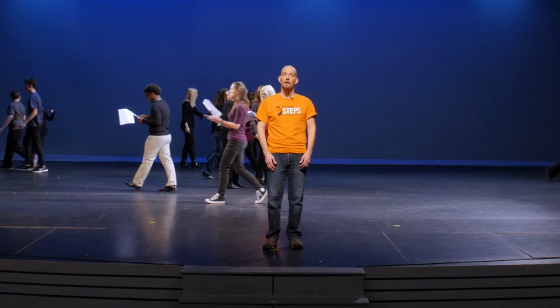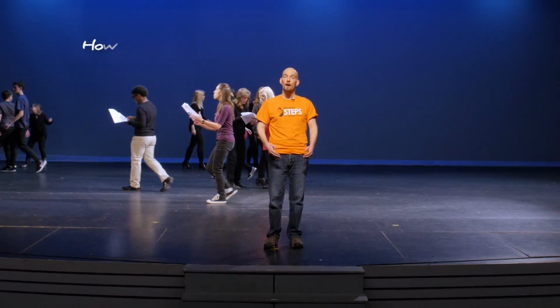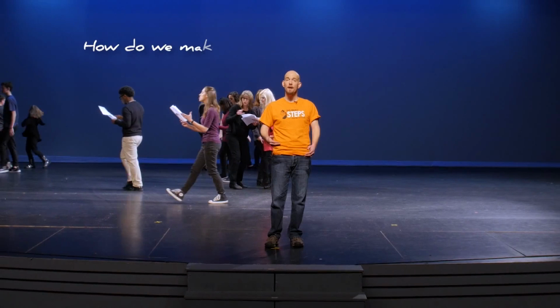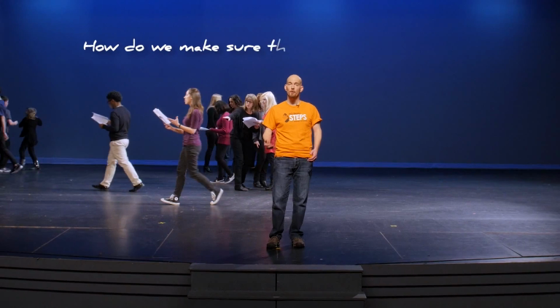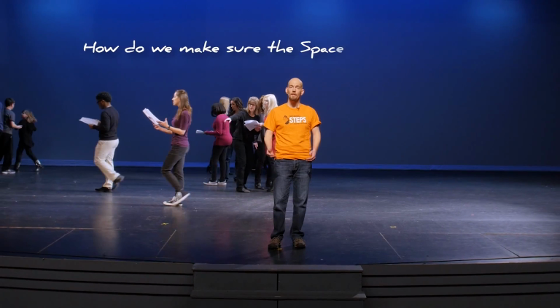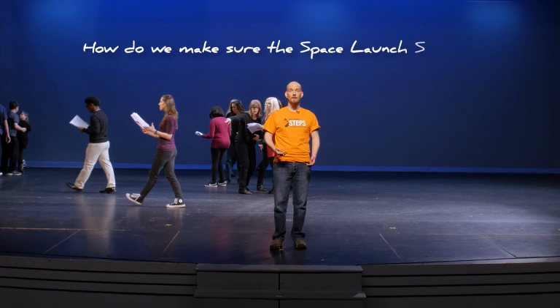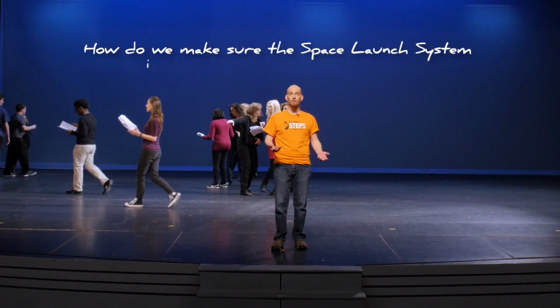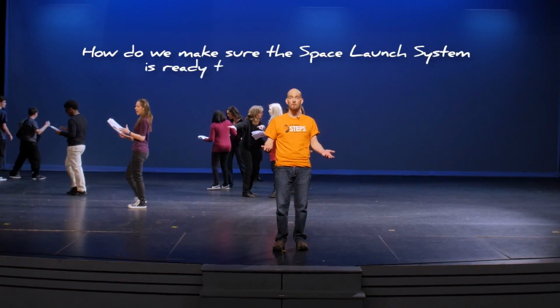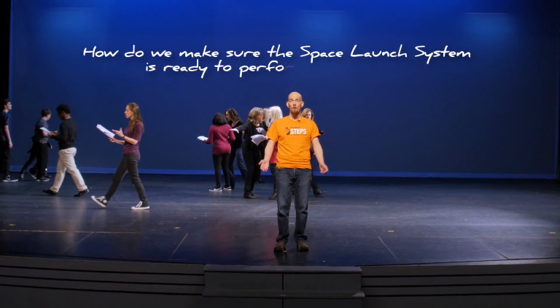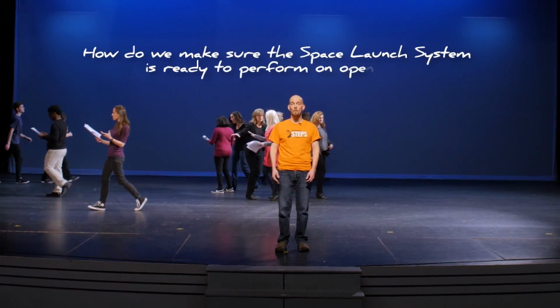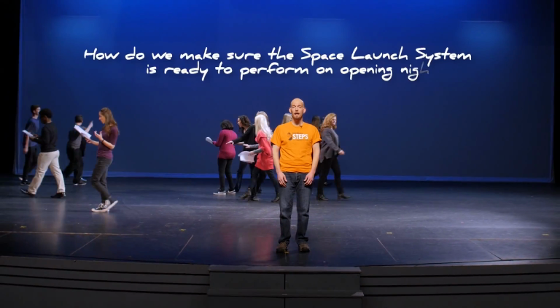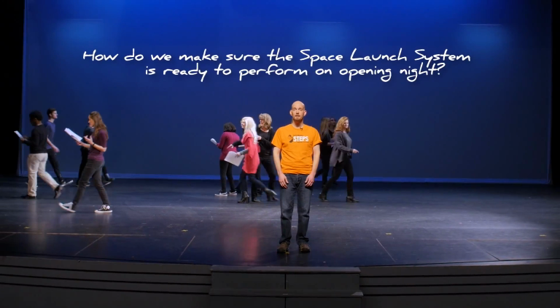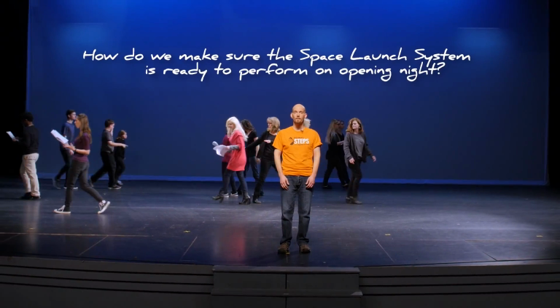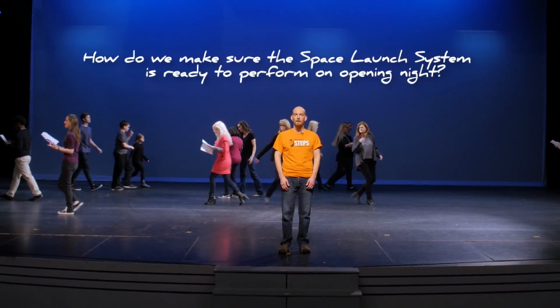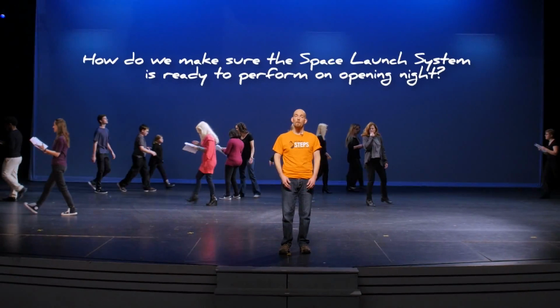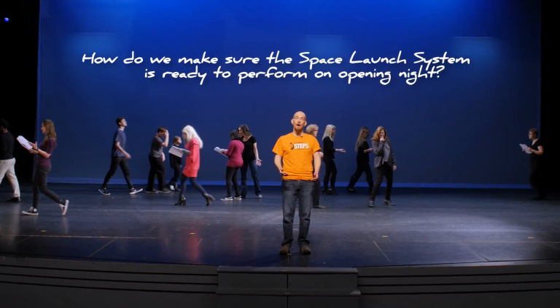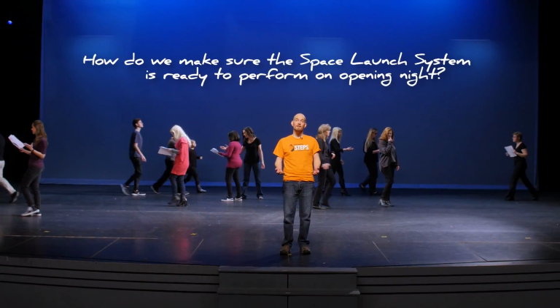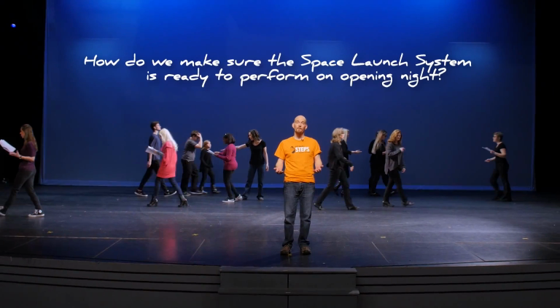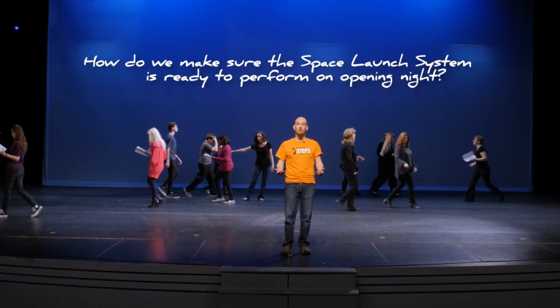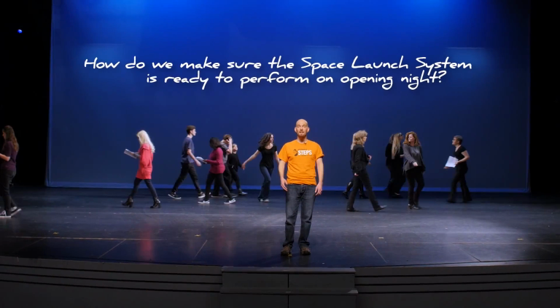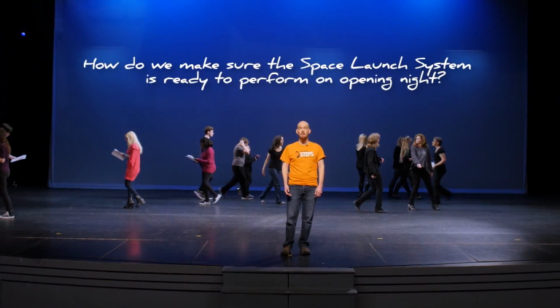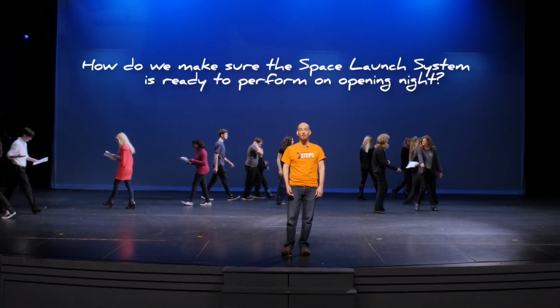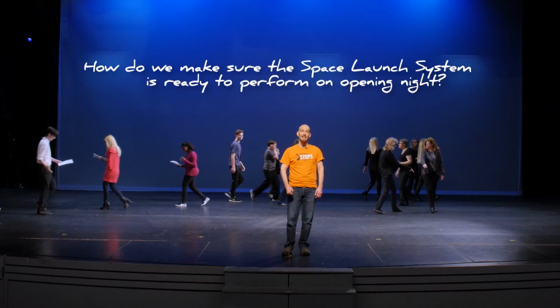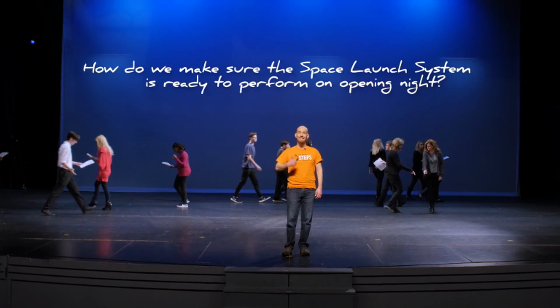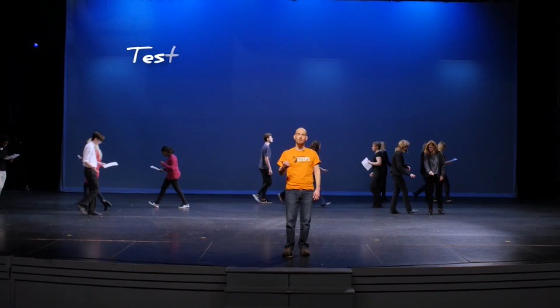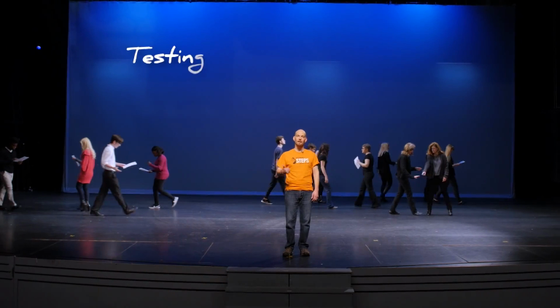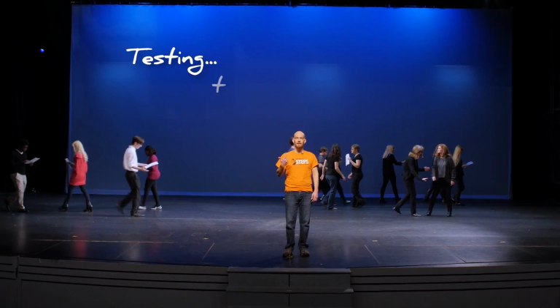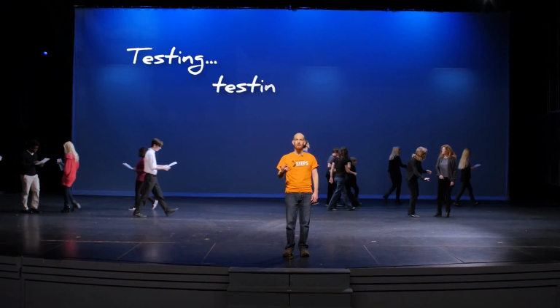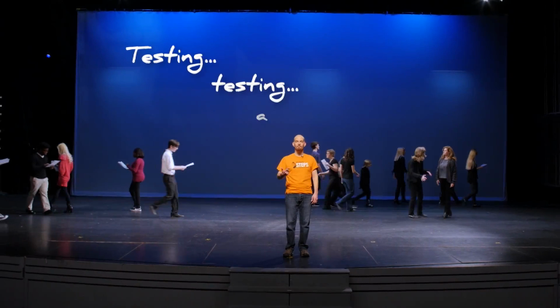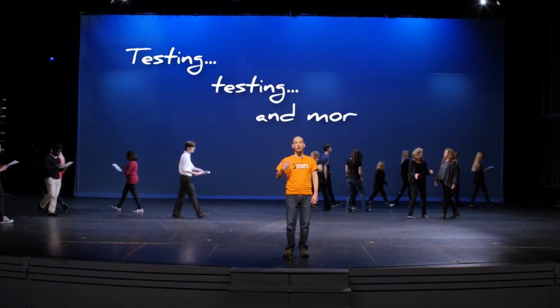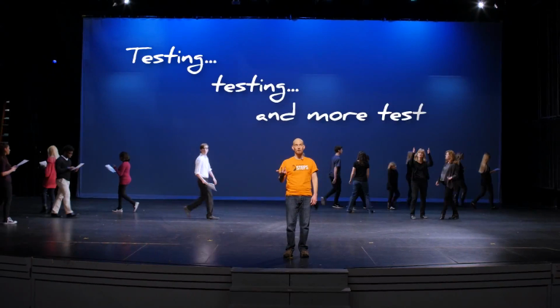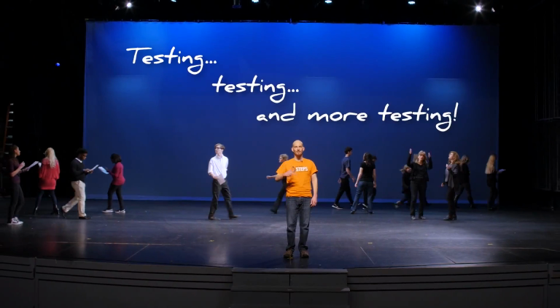So how do we make sure that SLS is ready to perform on opening night? Well, the rocket science version of Practice Makes Perfect is testing, testing, and more testing.